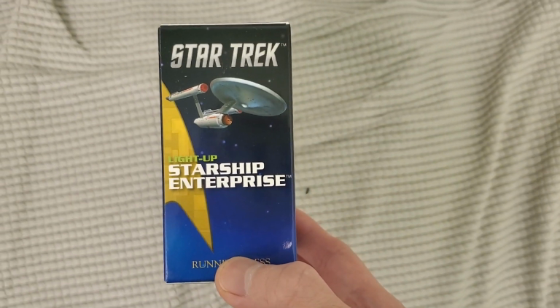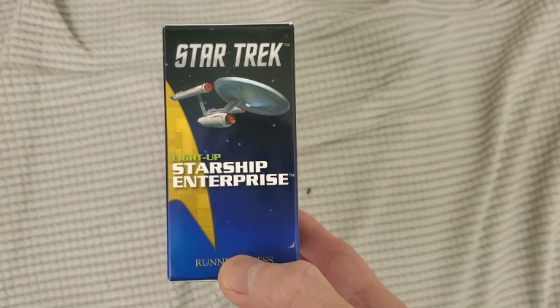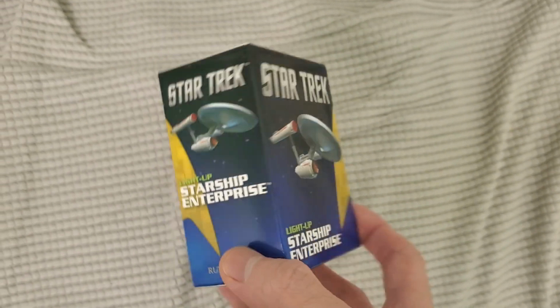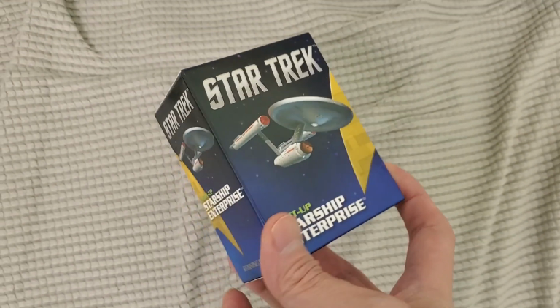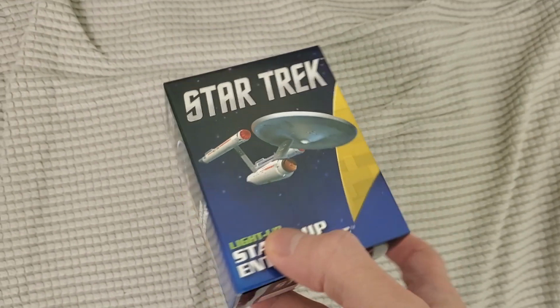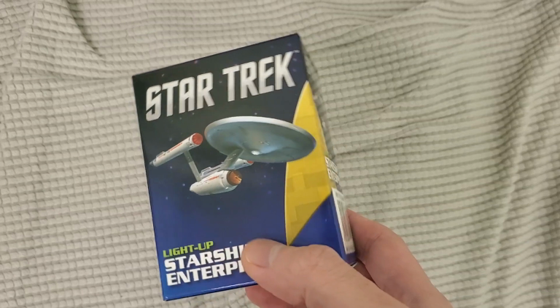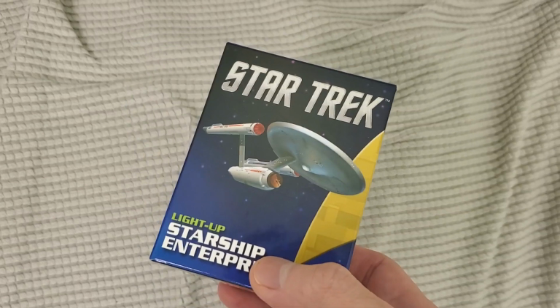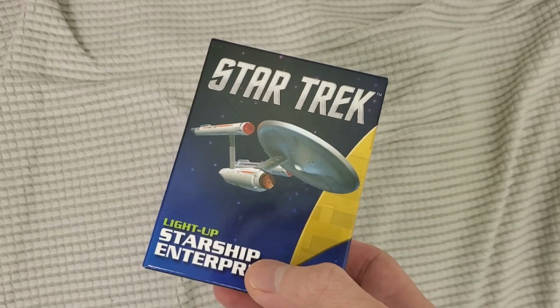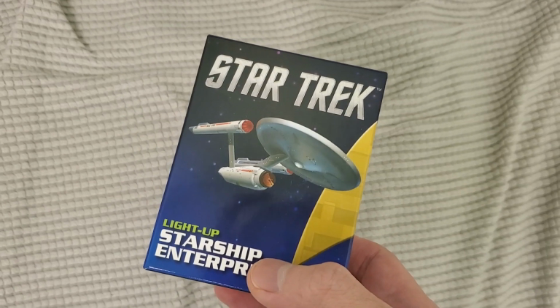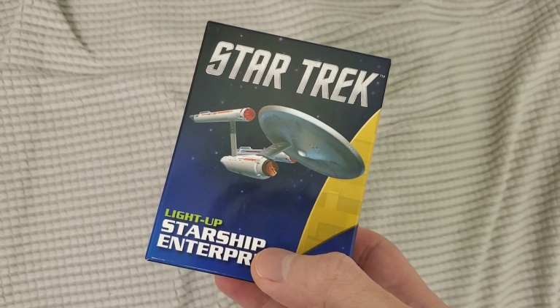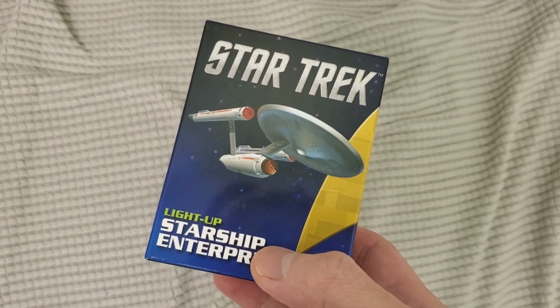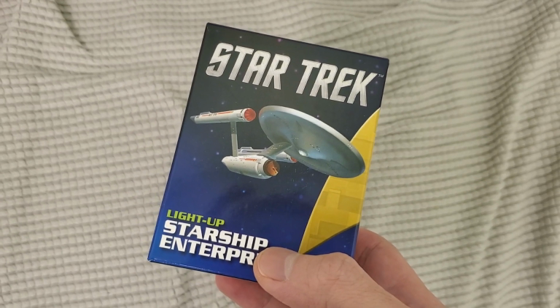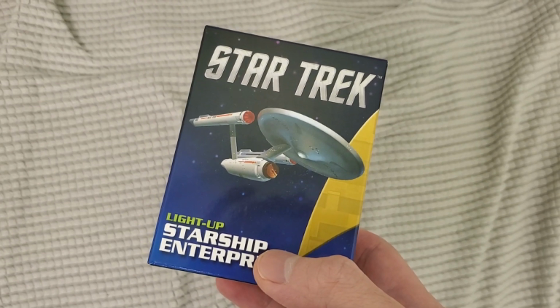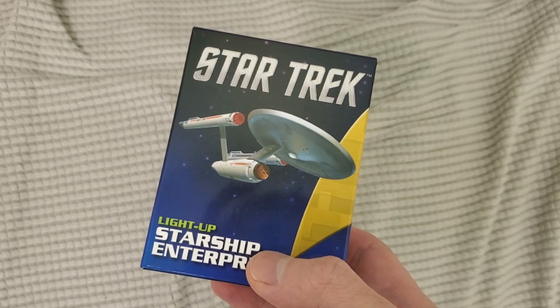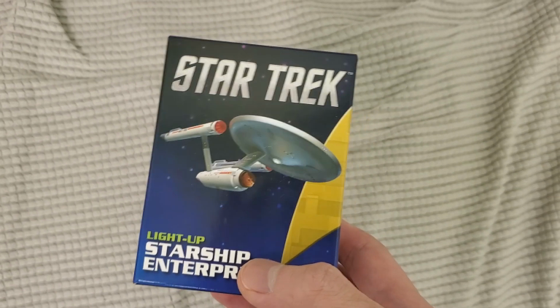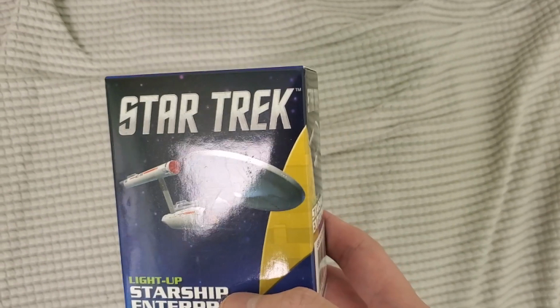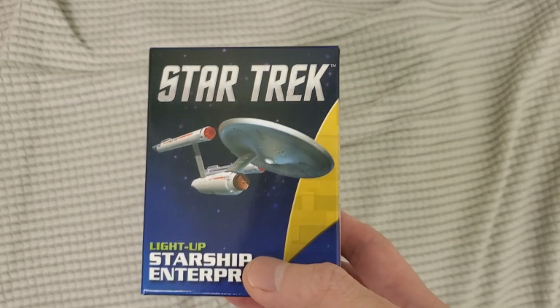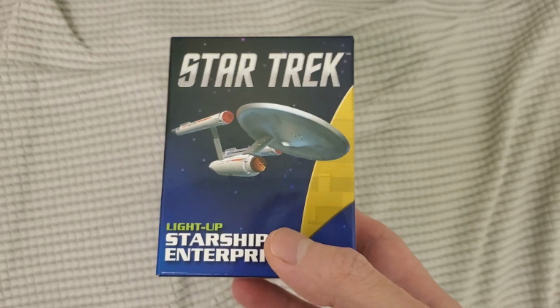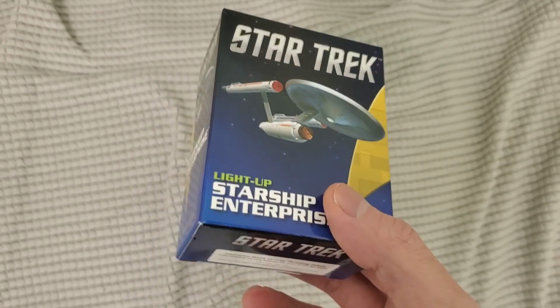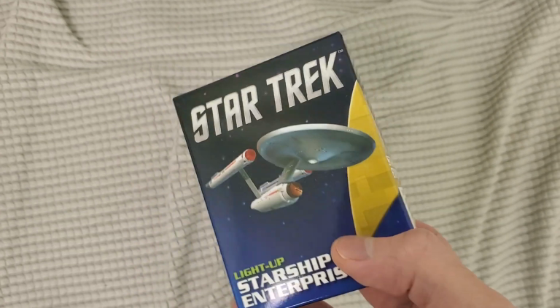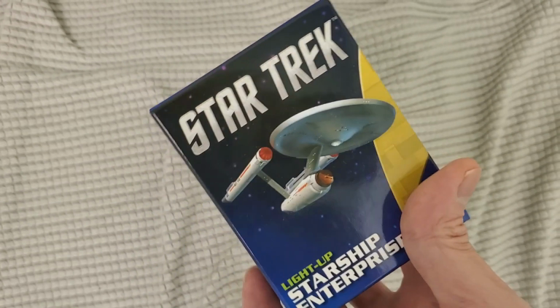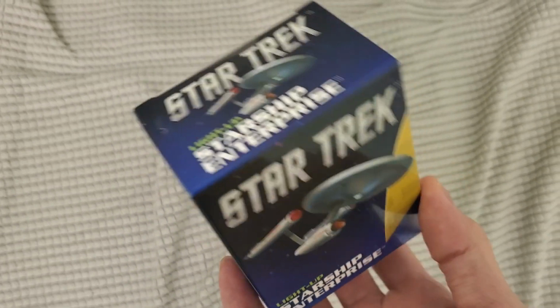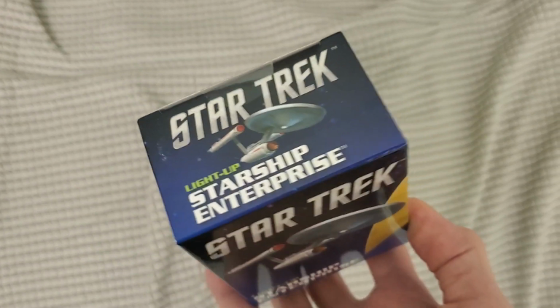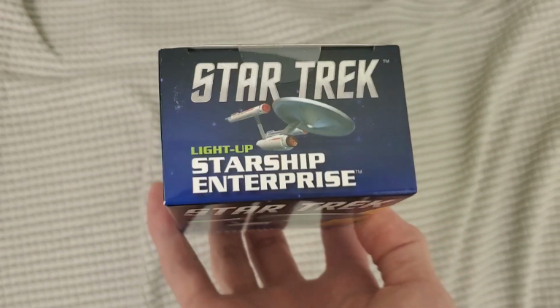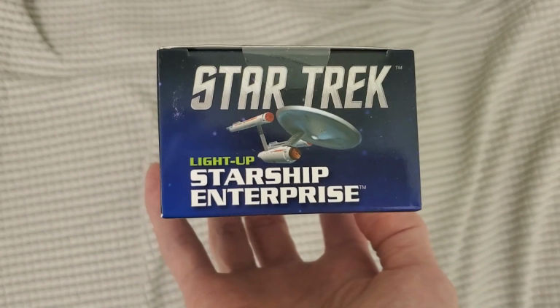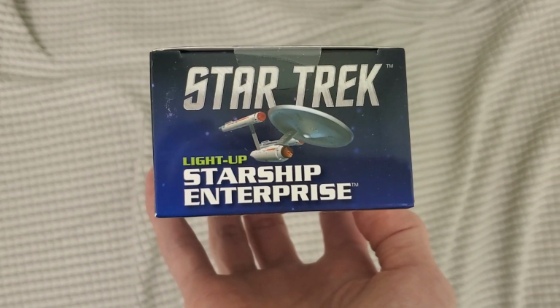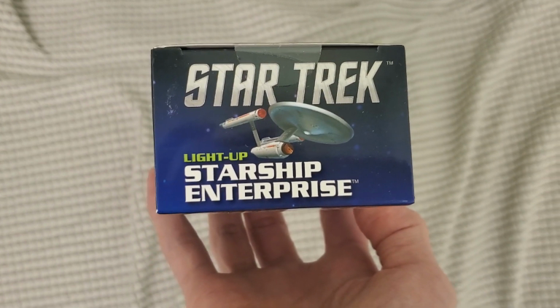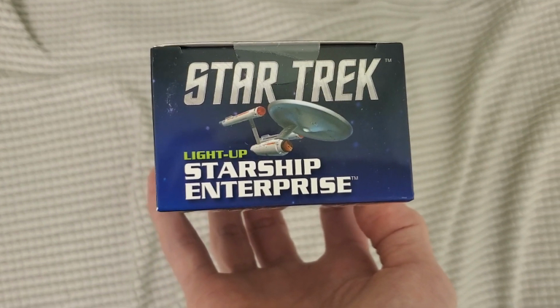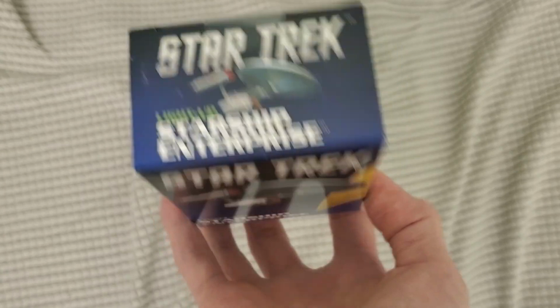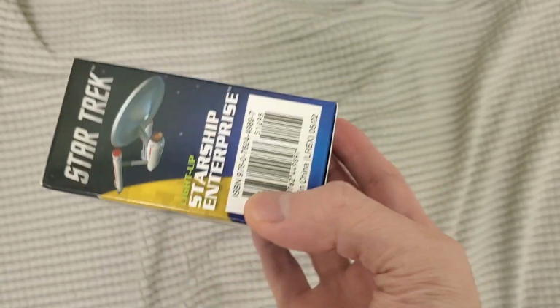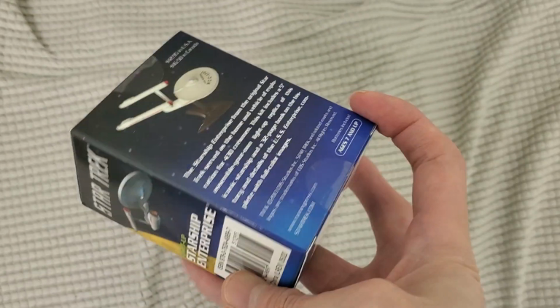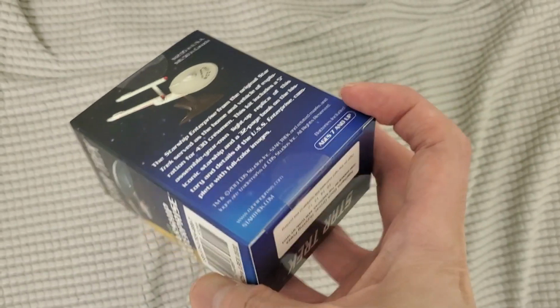So here's the side panel. I don't know if you guys ever watched Star Trek, like the new one — Star Trek Strange New Worlds. It's actually really good. I was actually quite surprised. And here's the front and here's the back.